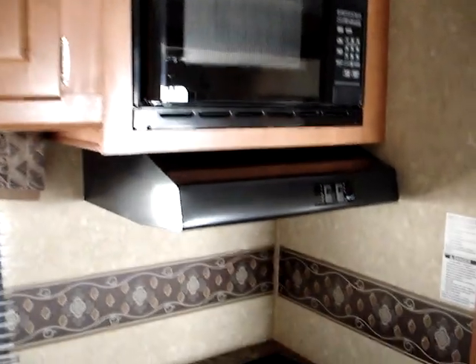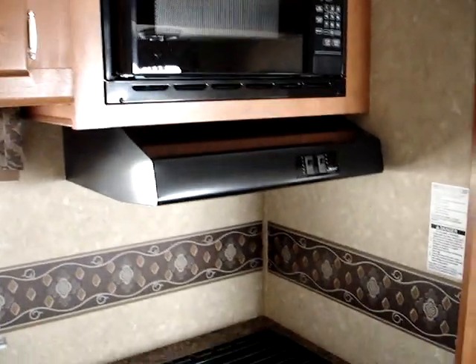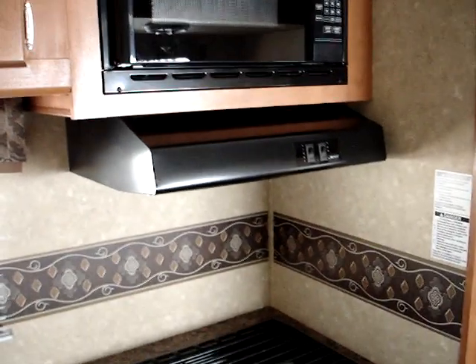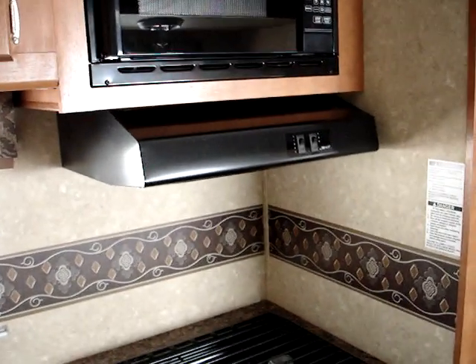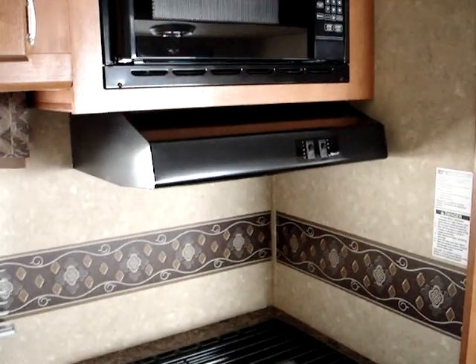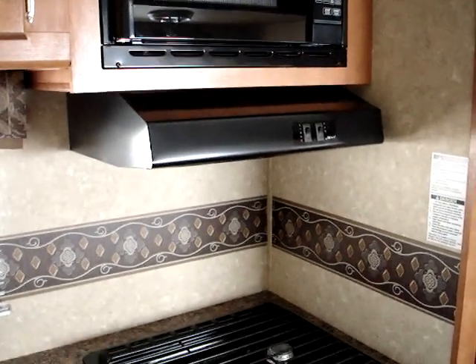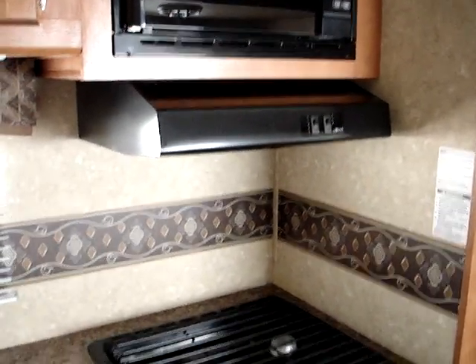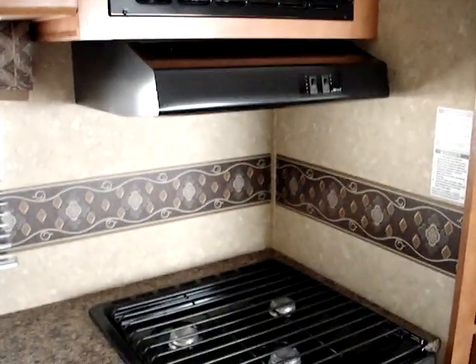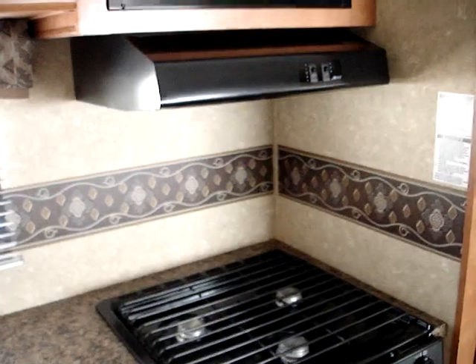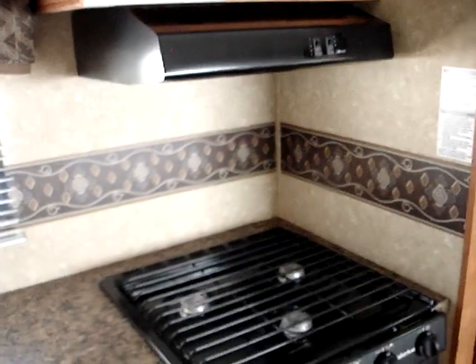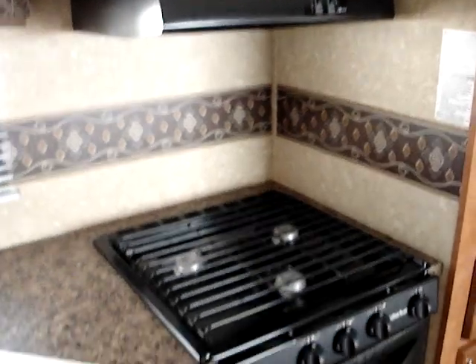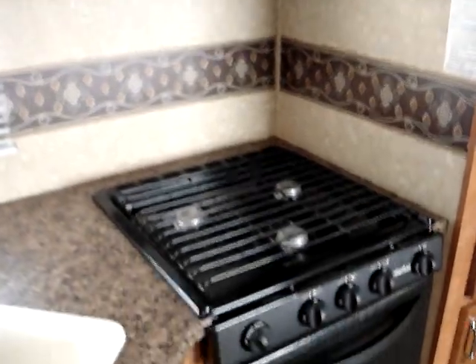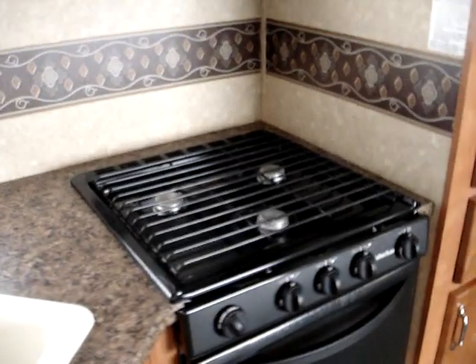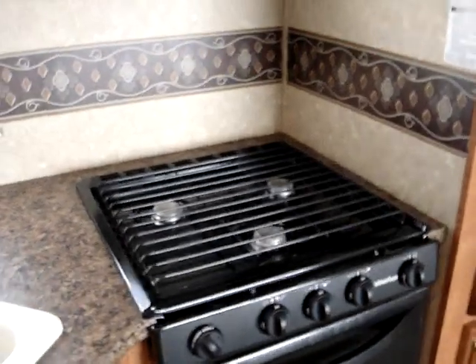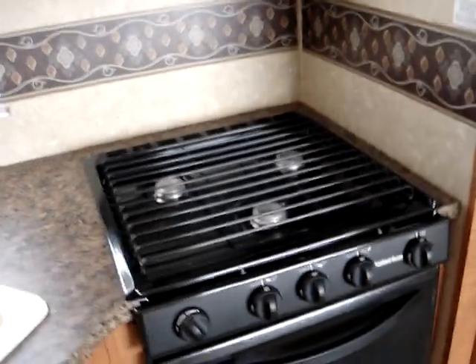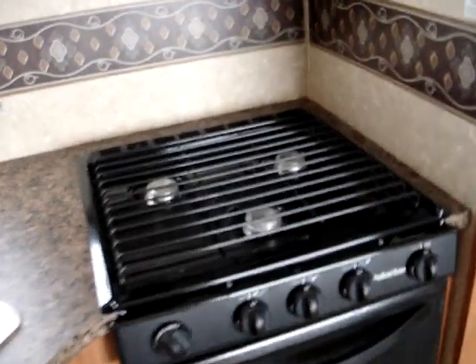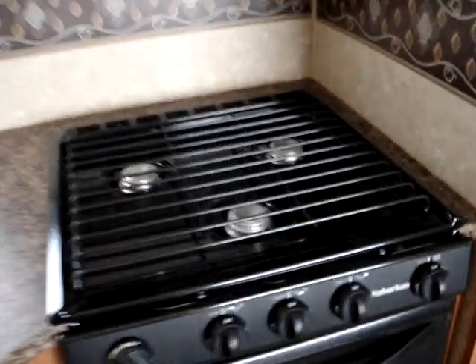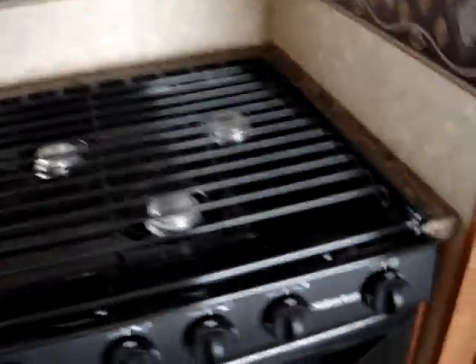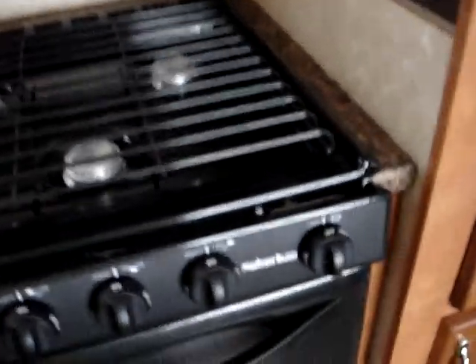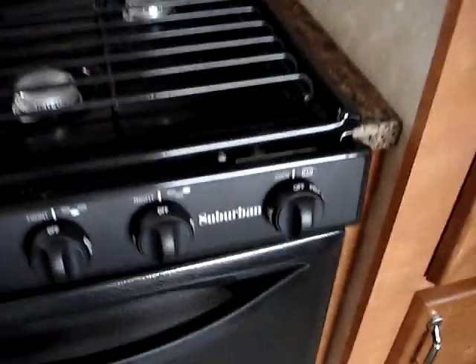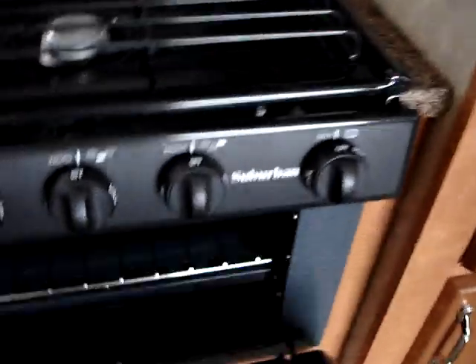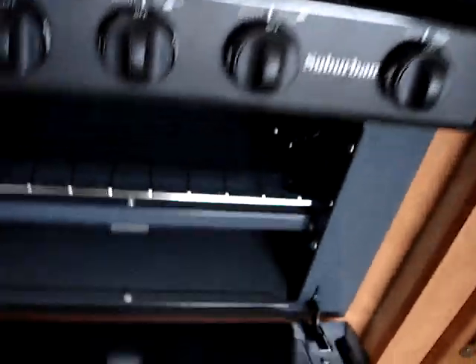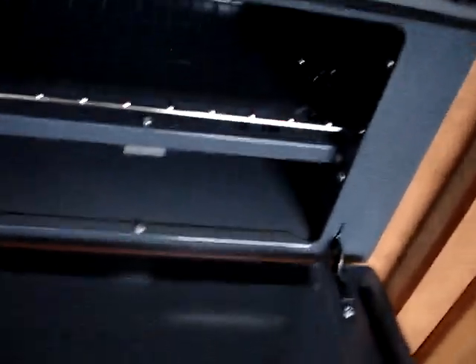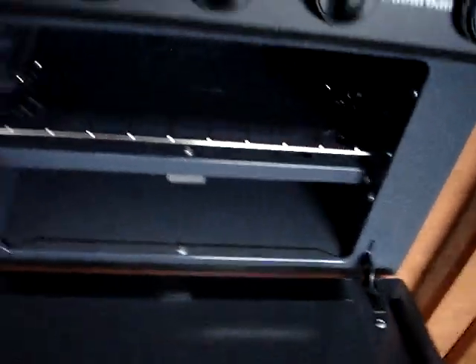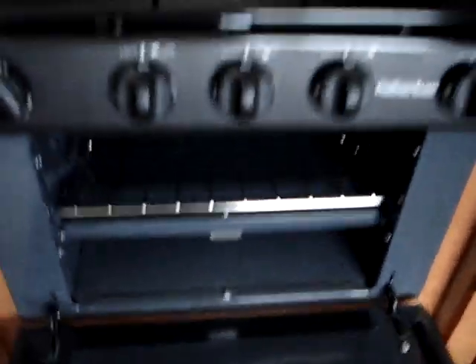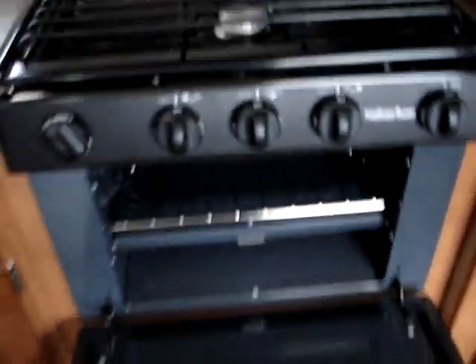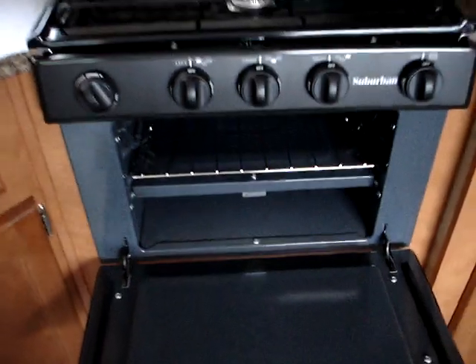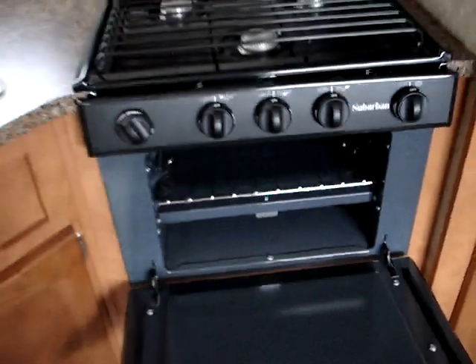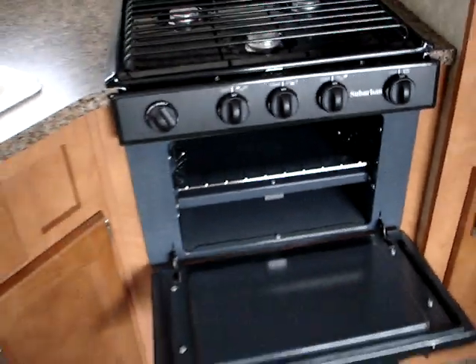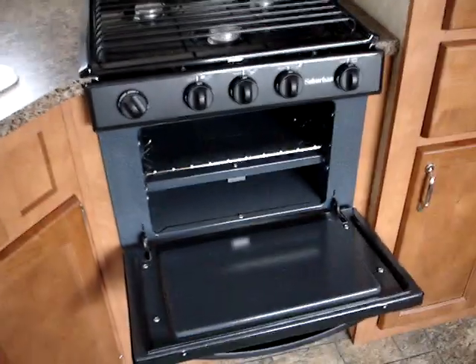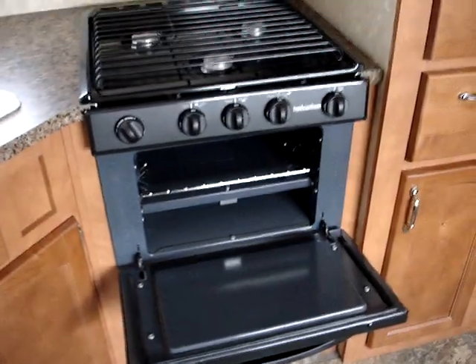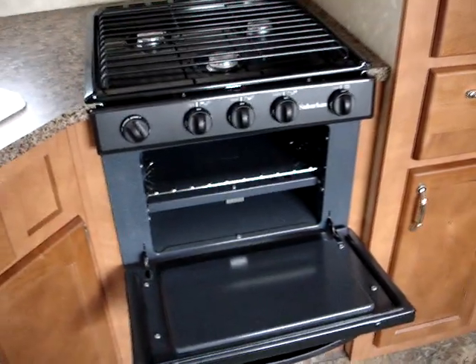Here's the range hood with an exterior vented ducted range hood. Three-burner high-output range top with the stove oven immediately below.